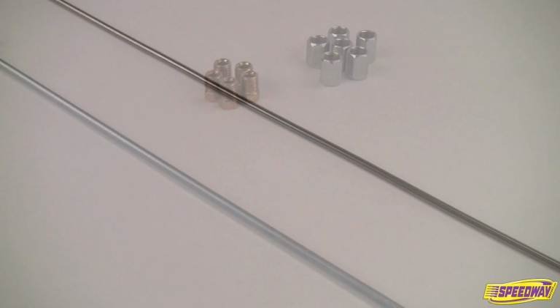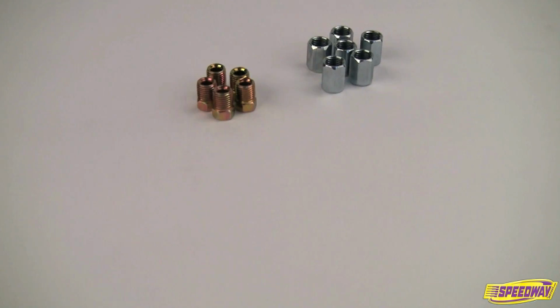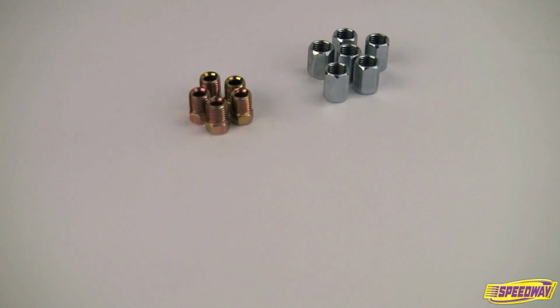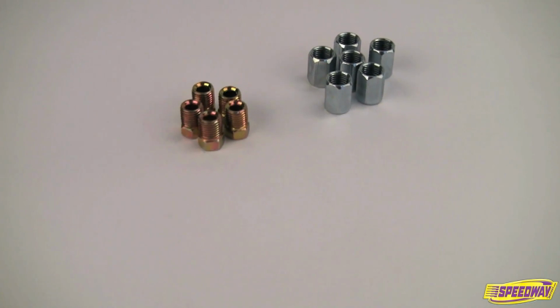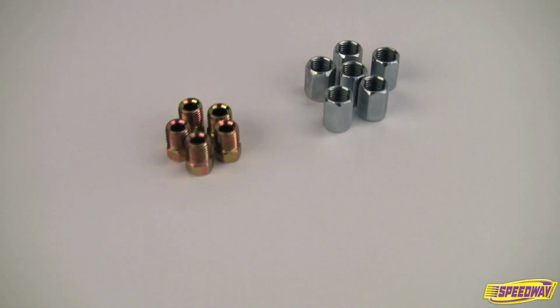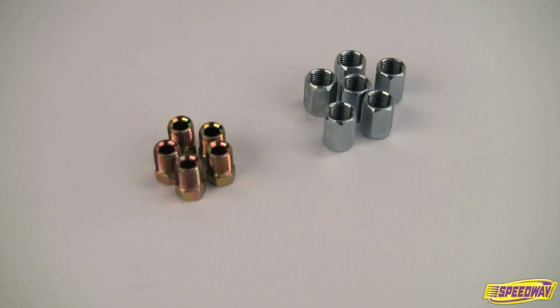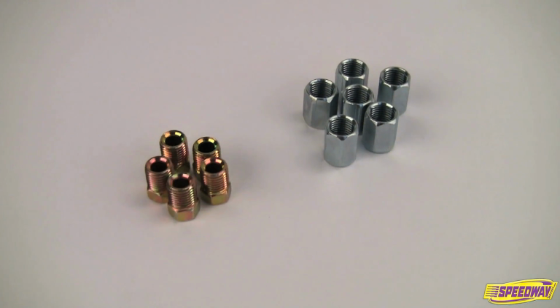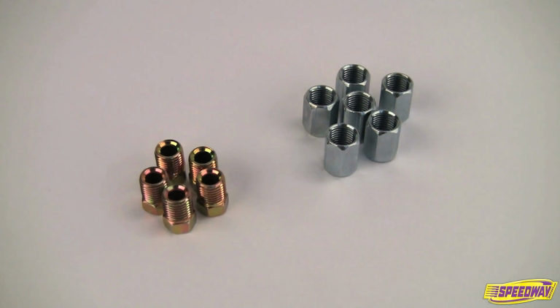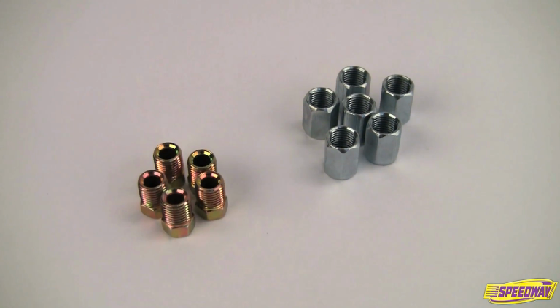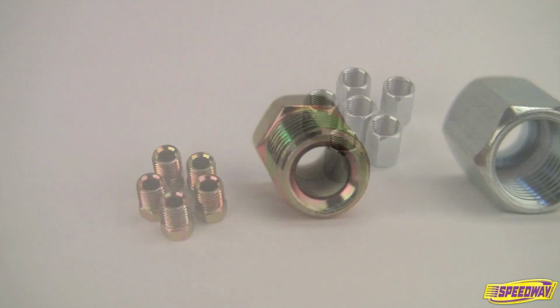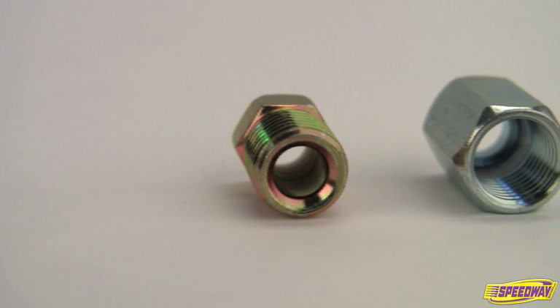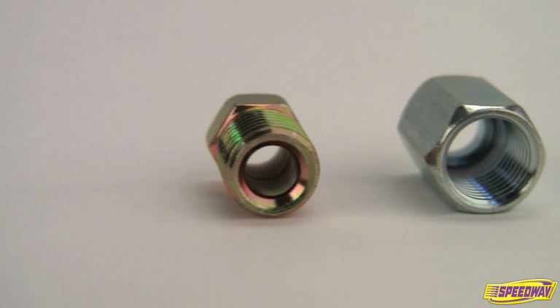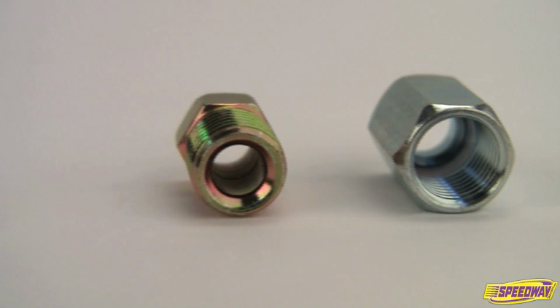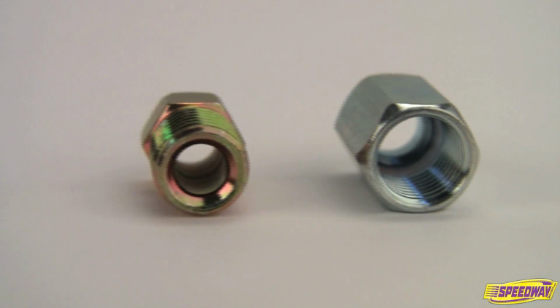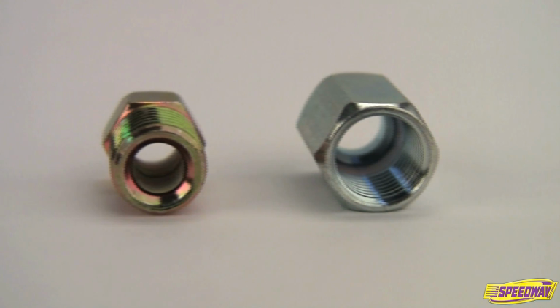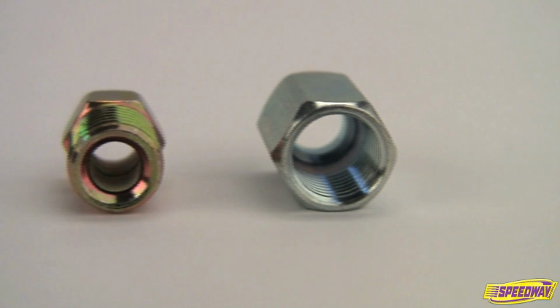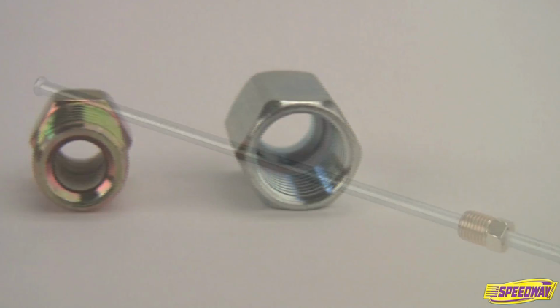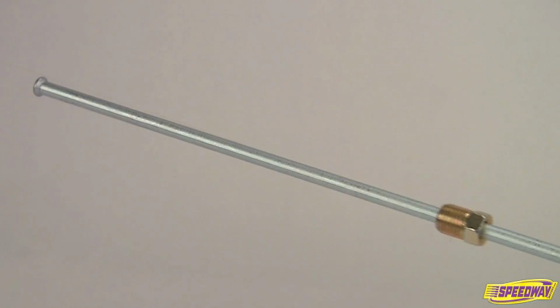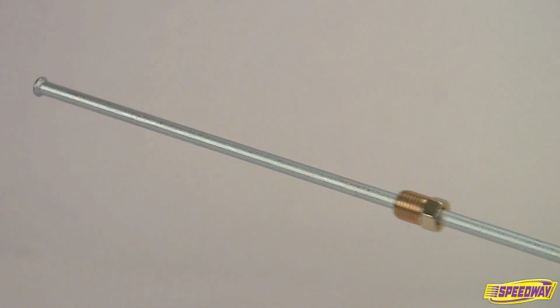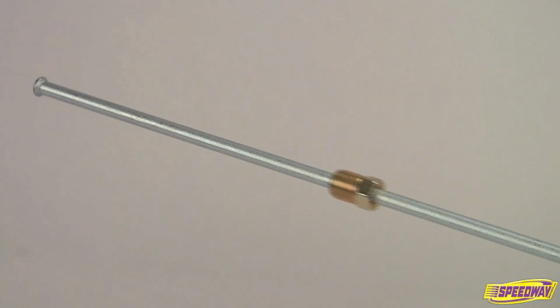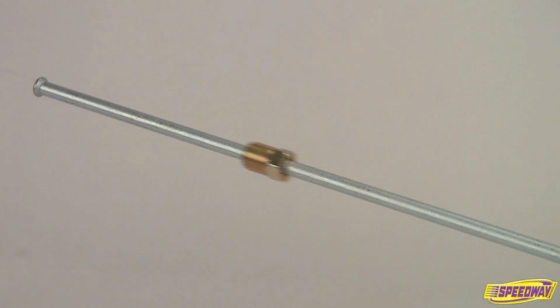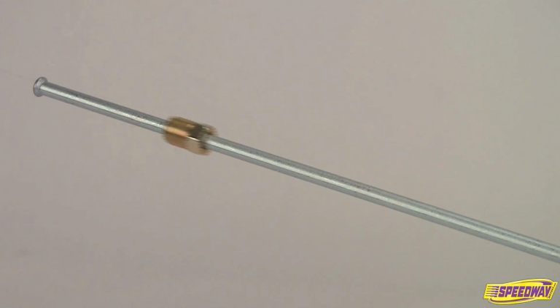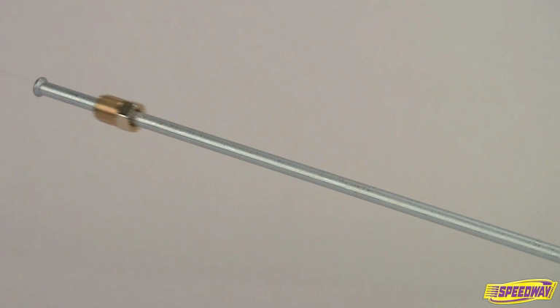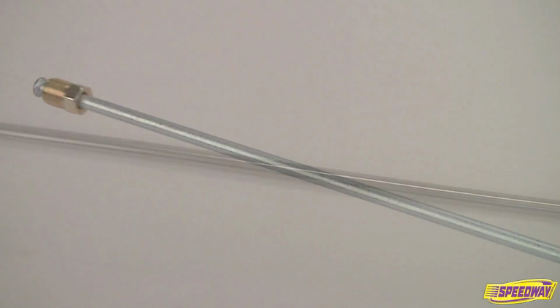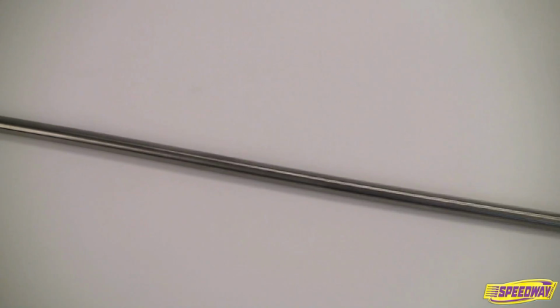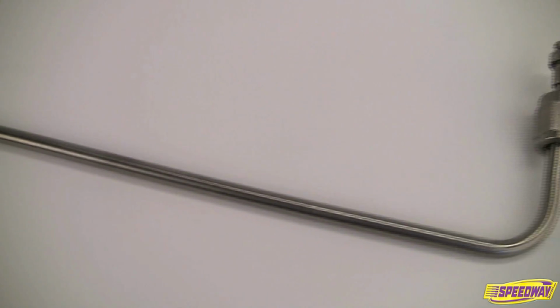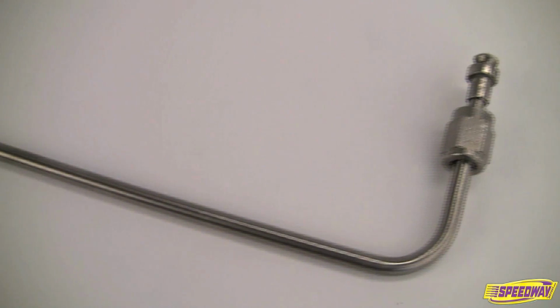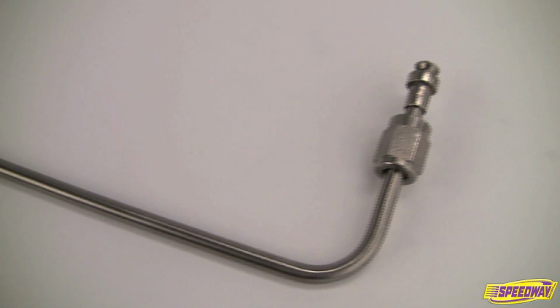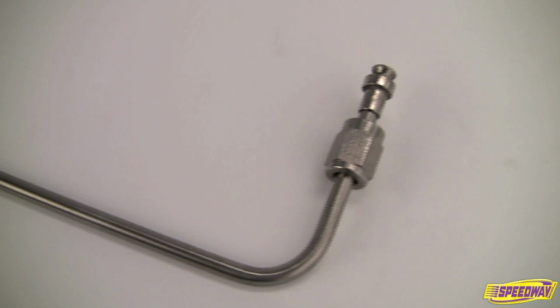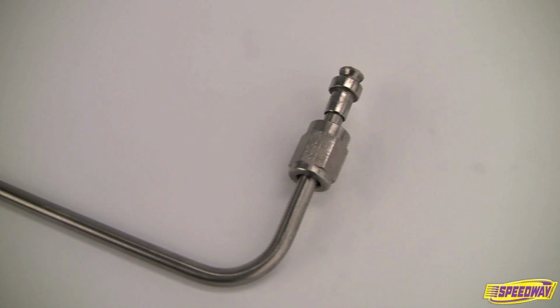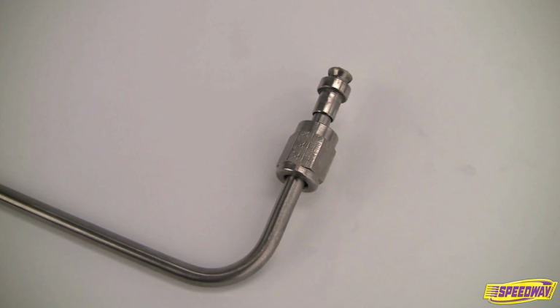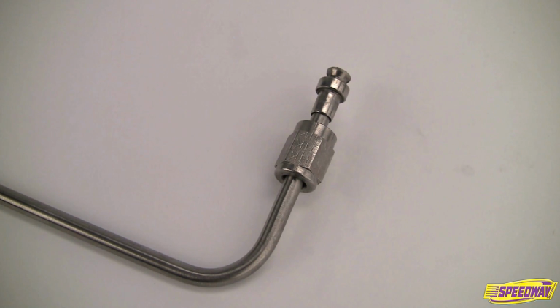There are two types of fittings commonly used in street rod brake systems: the inverted double flare and the AN single flare. Either fitting style can be used on steel lines, but stainless steel lines should only be used with single flare AN fittings.